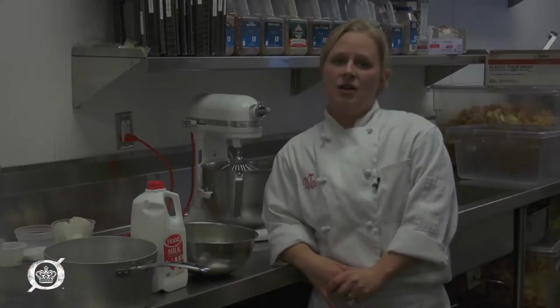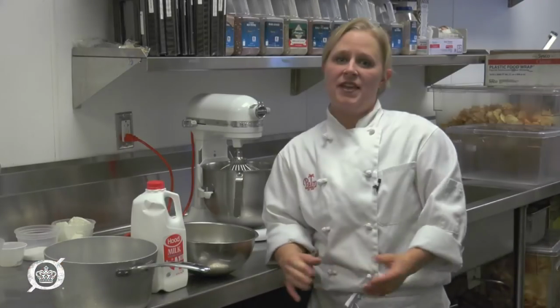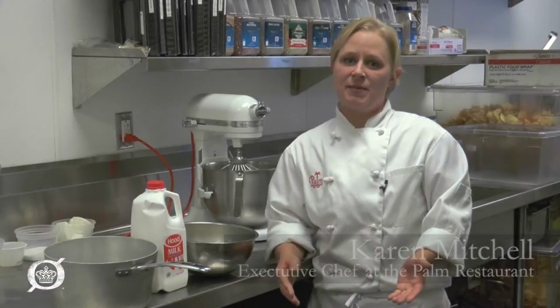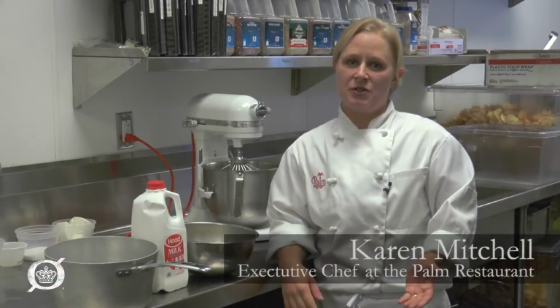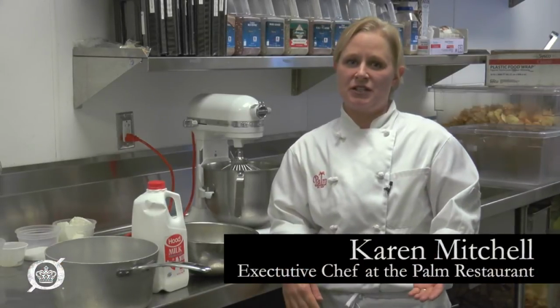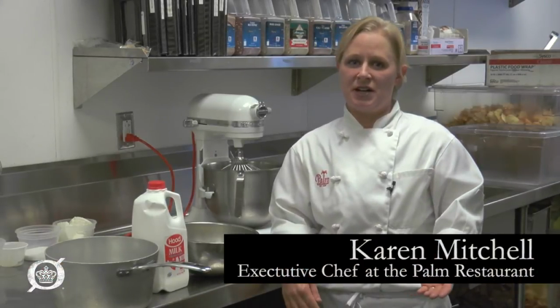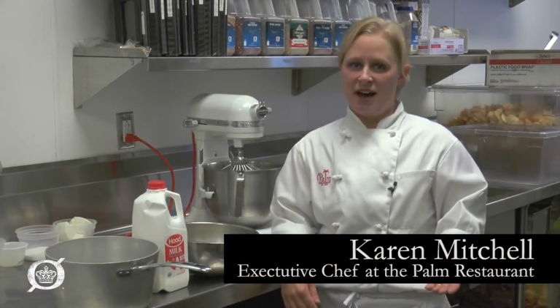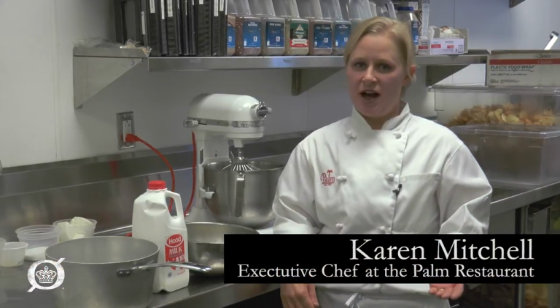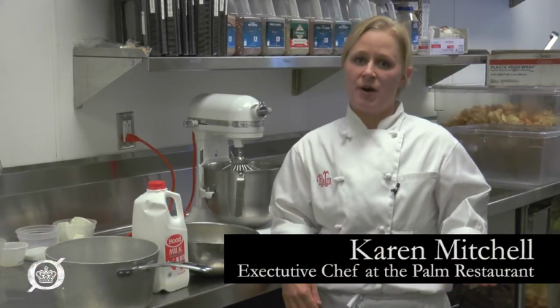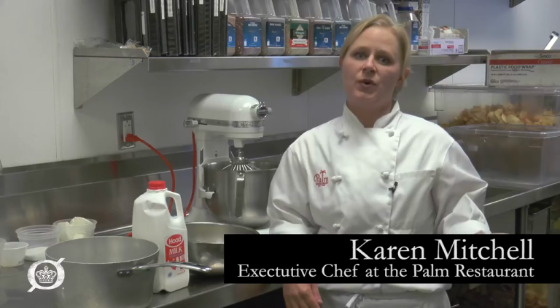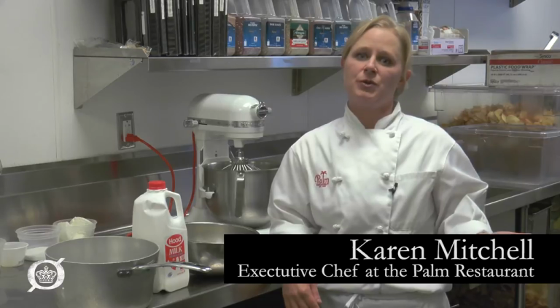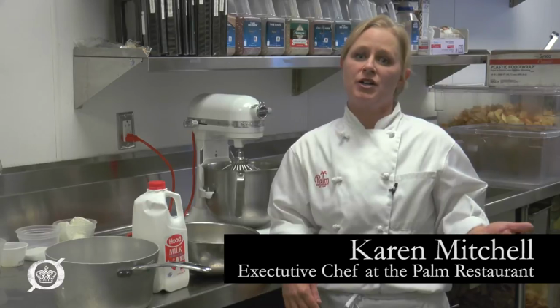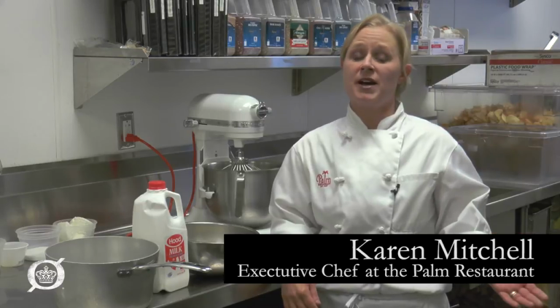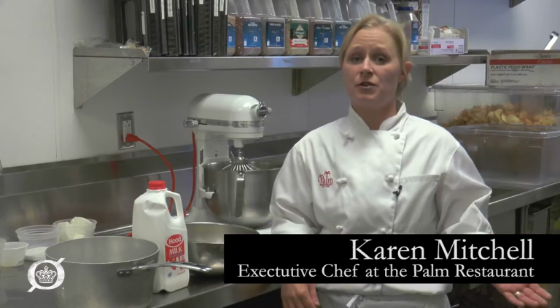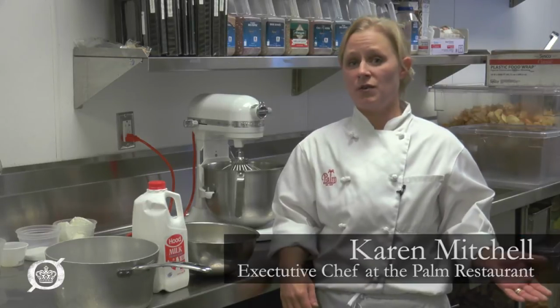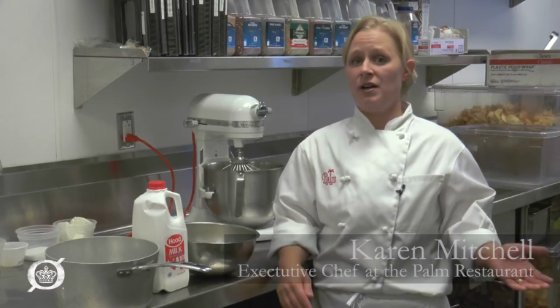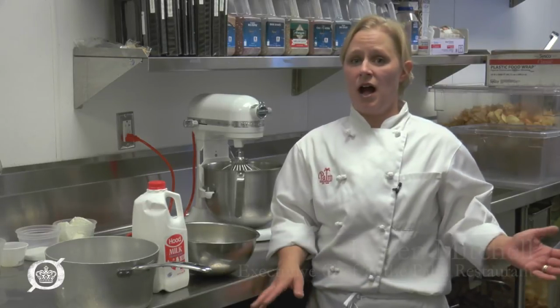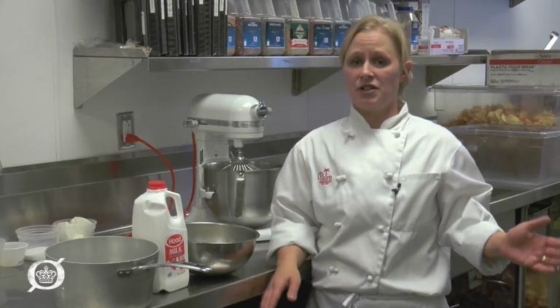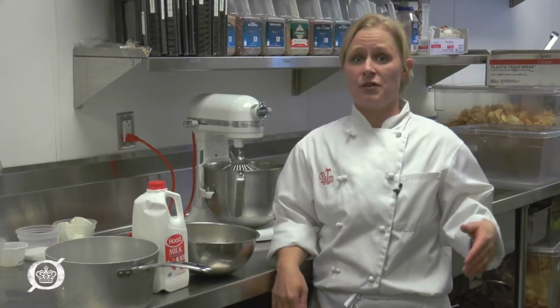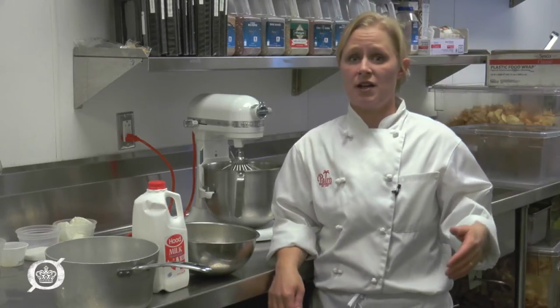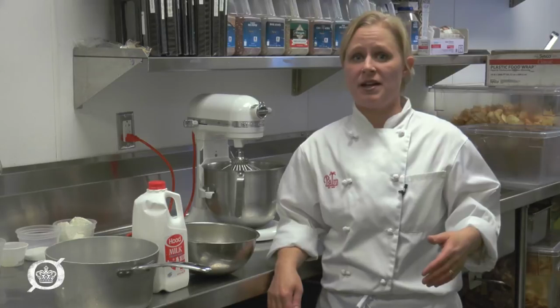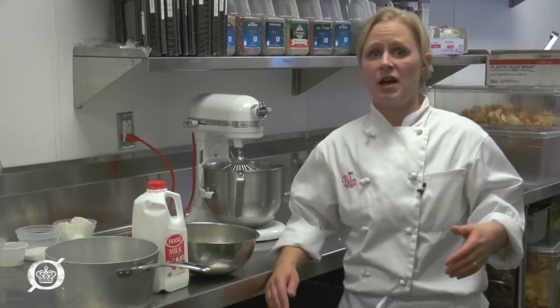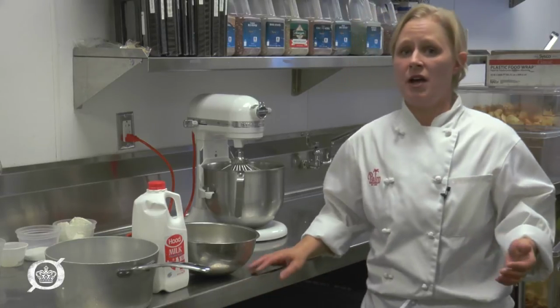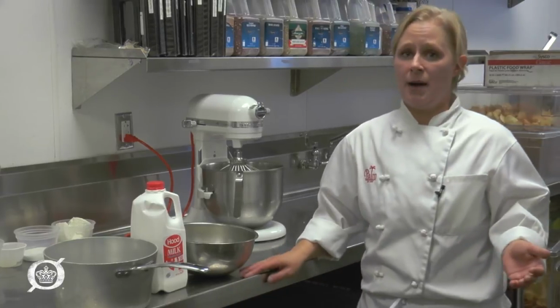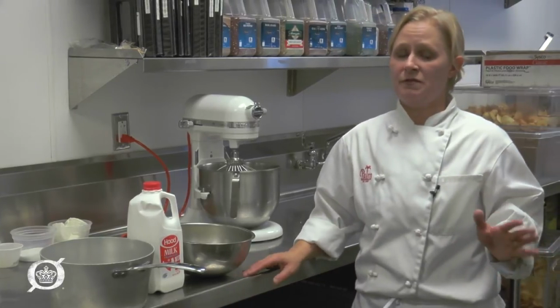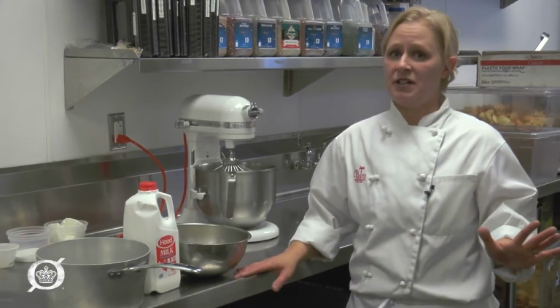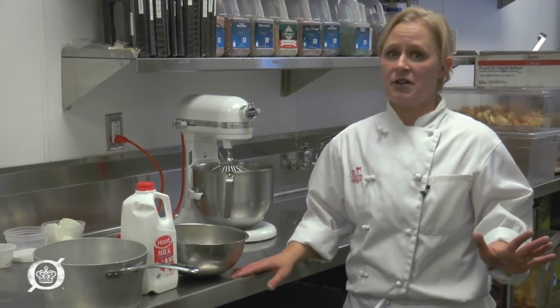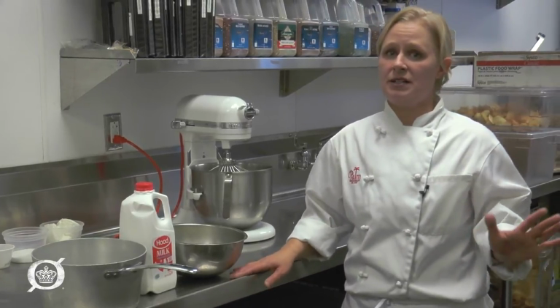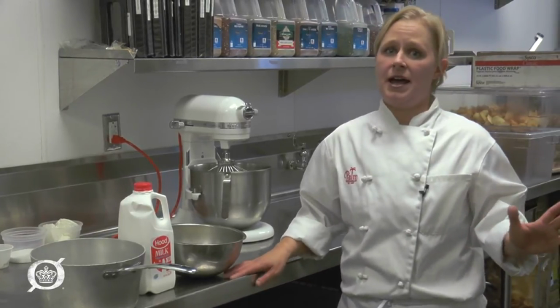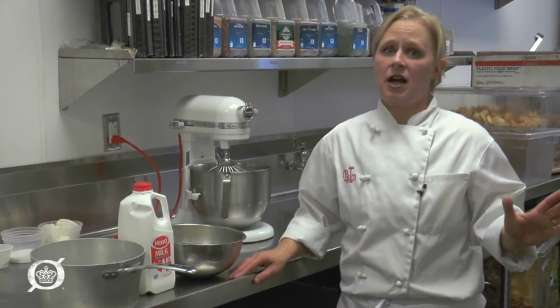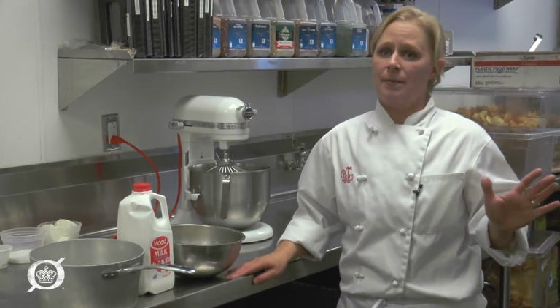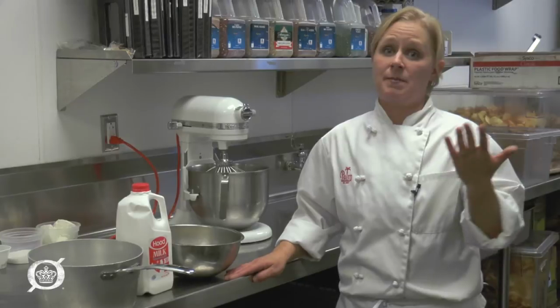On Thanksgiving, mashed potatoes are usually a staple in everybody's house. Here at The Palm we do goat cheese mashed potatoes, so we're gonna run that start to finish for you, making it with five very simple ingredients and a KitchenAid mixer.